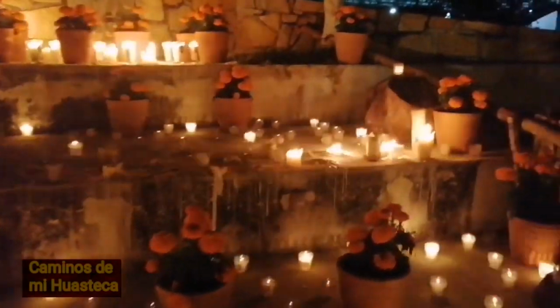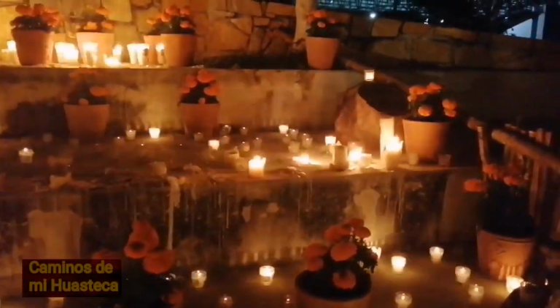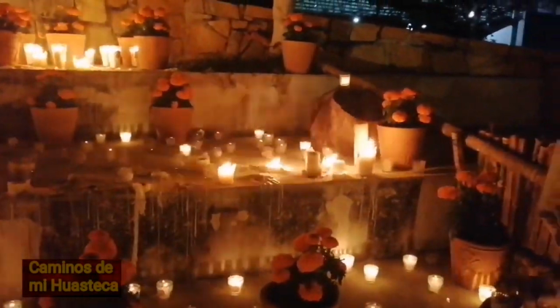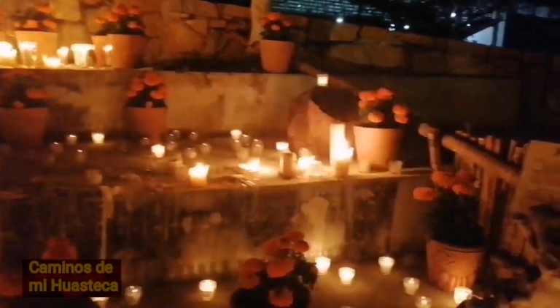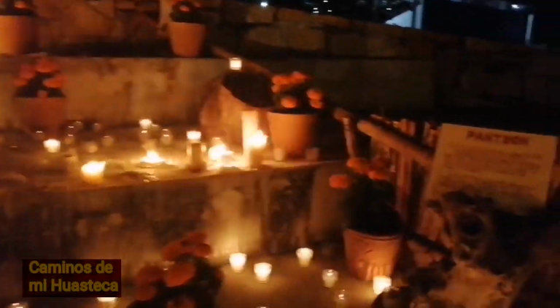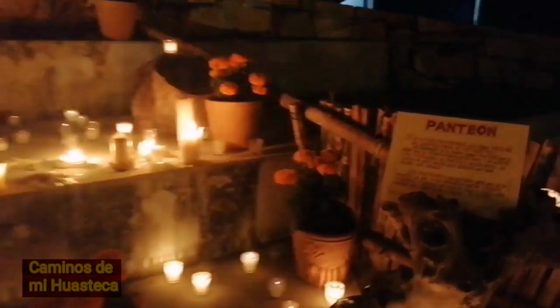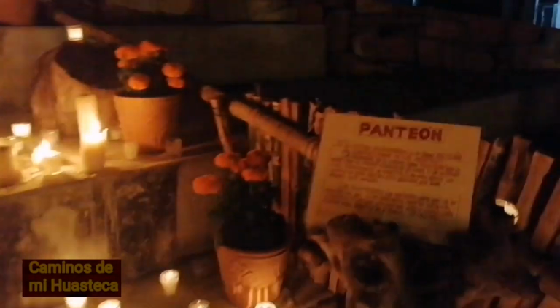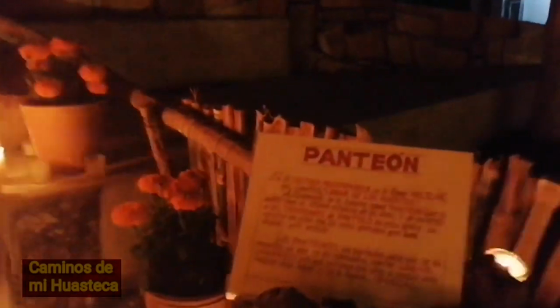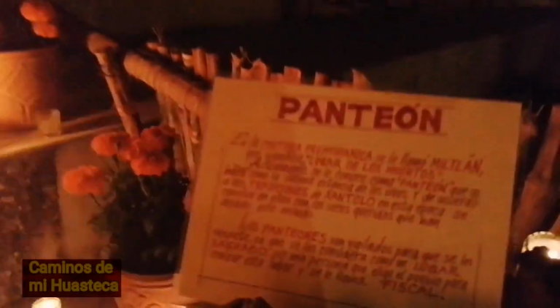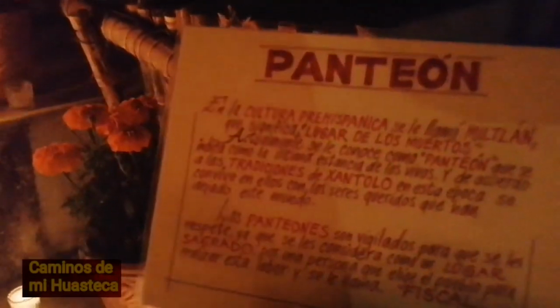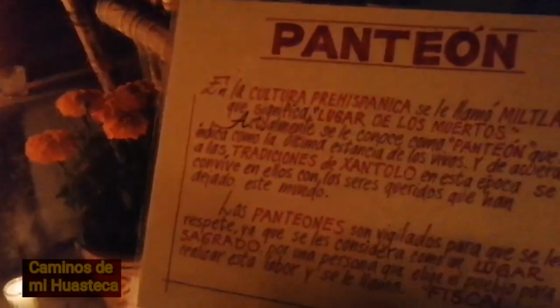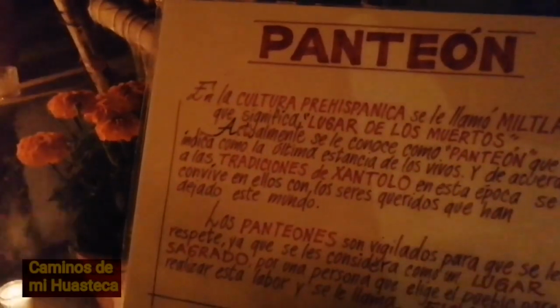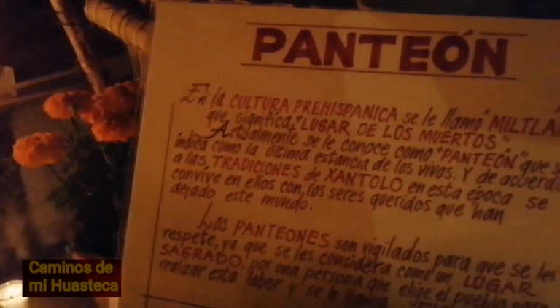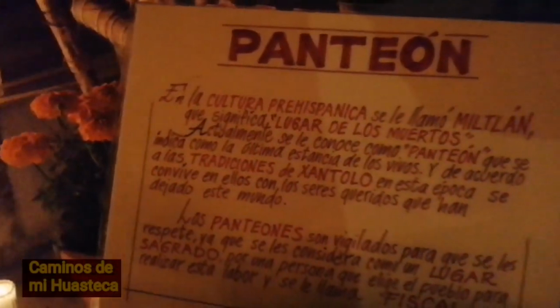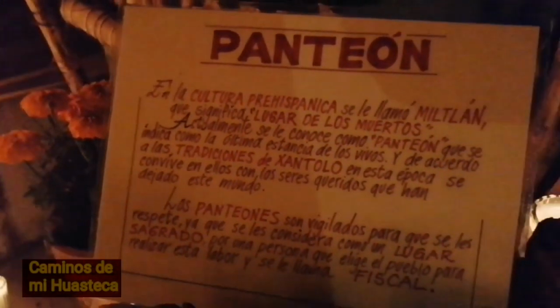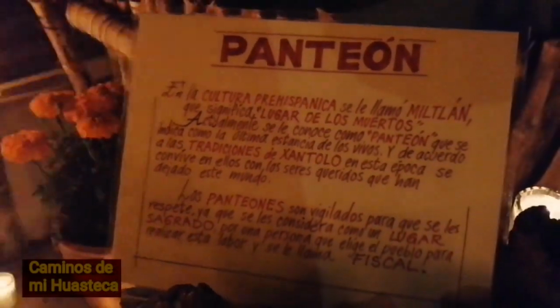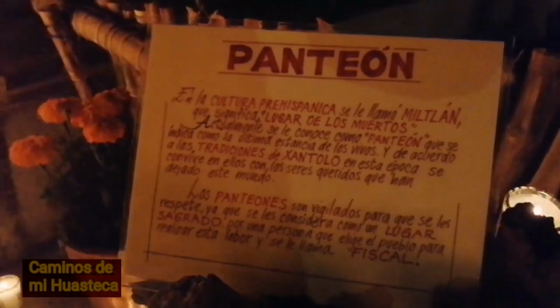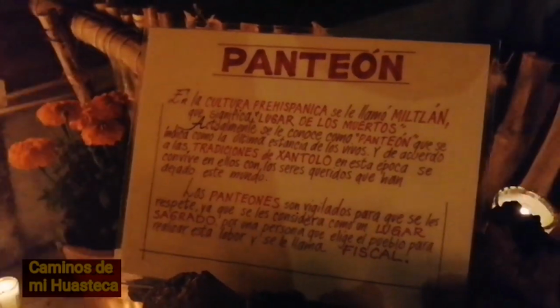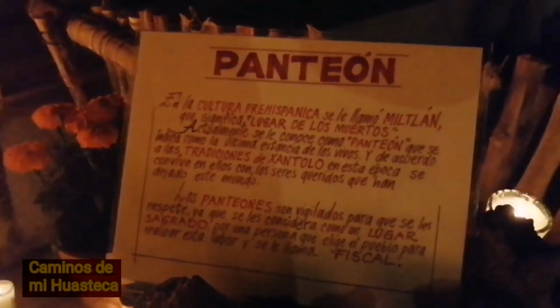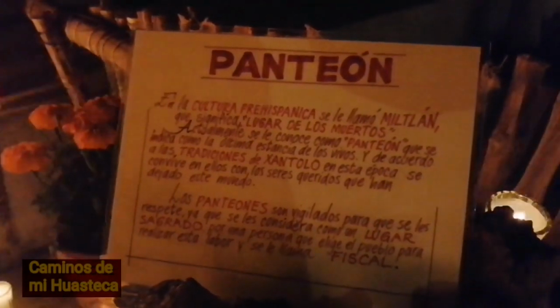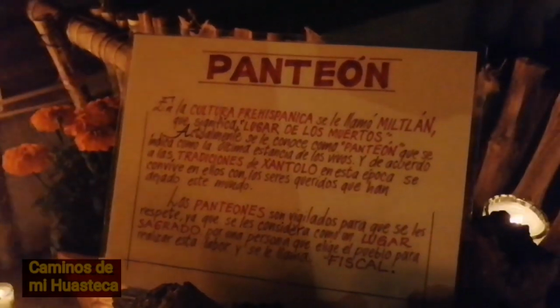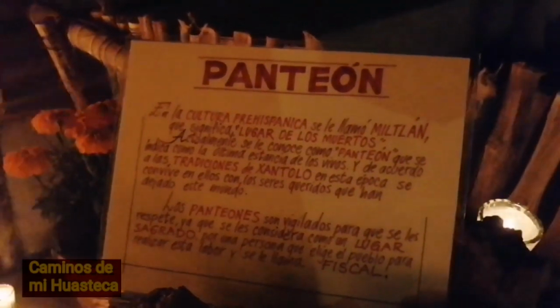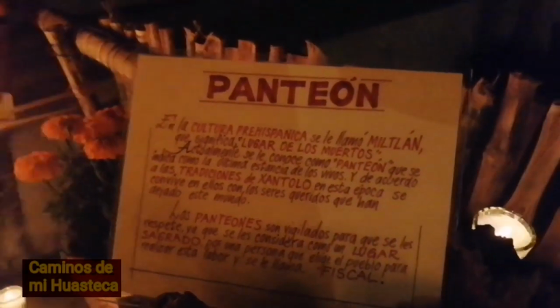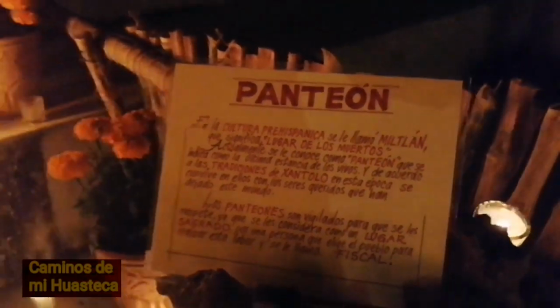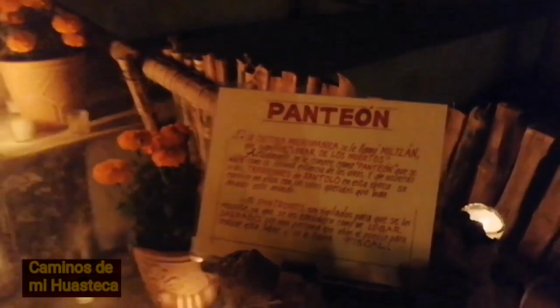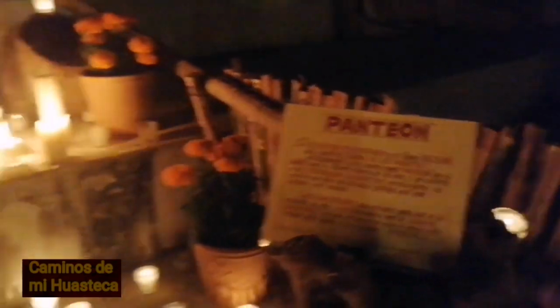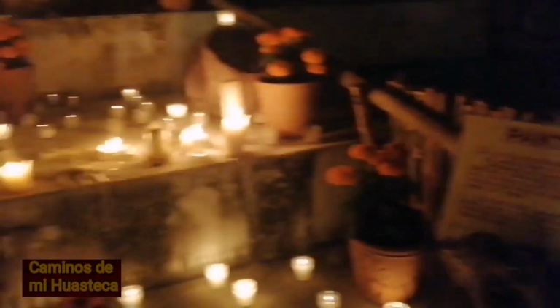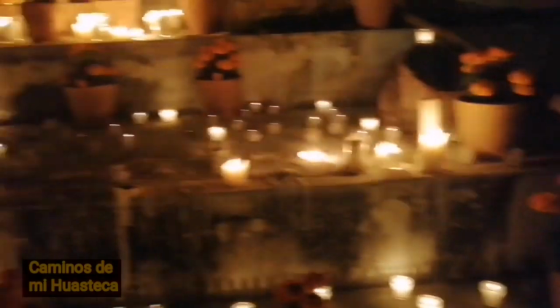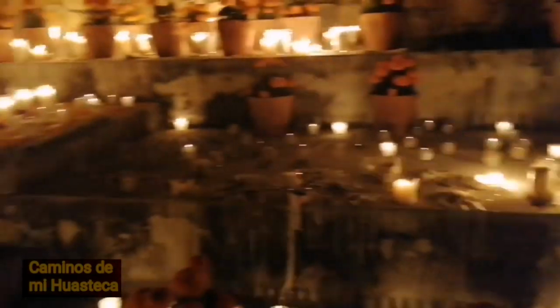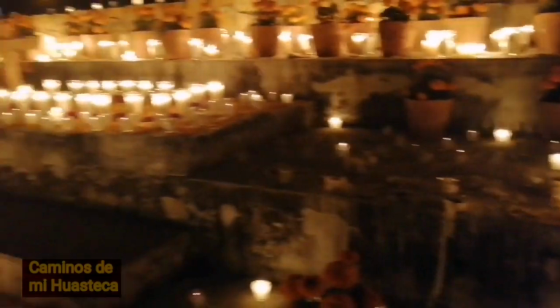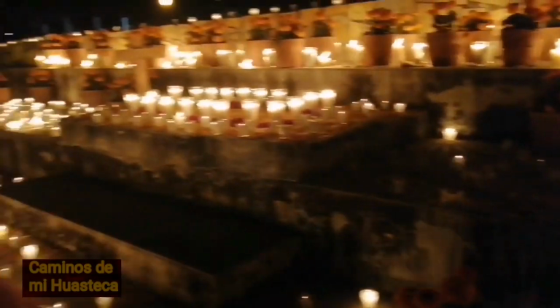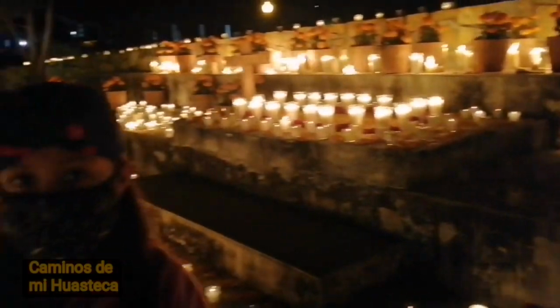Miren nada más, es el panteón — aquí dice que es el panteón, ¿verdad? En la cultura prehispánica se llama Mictlán. El Mictlán — esta es la representación del Mictlán.